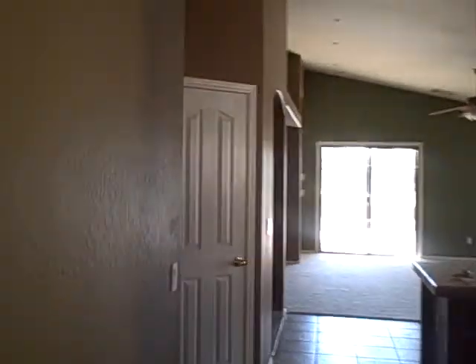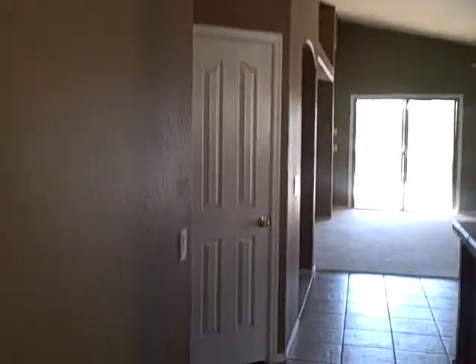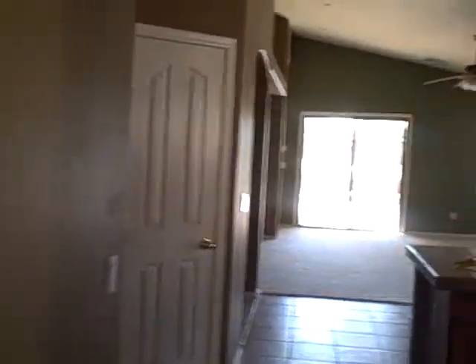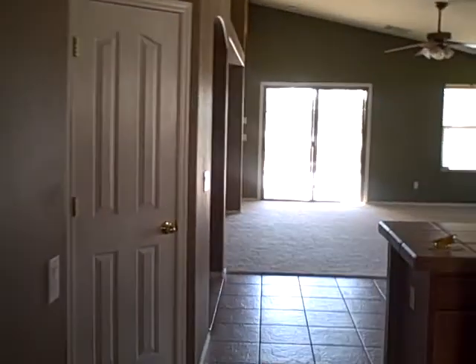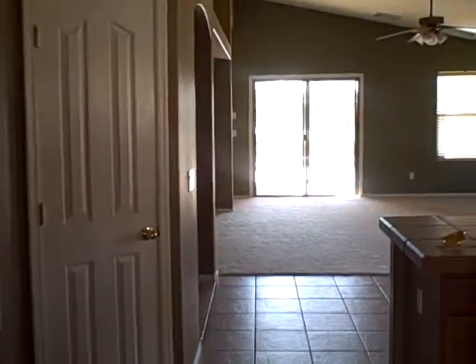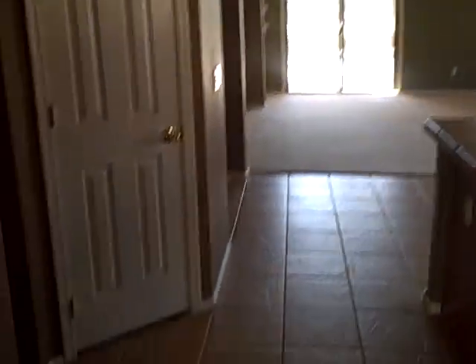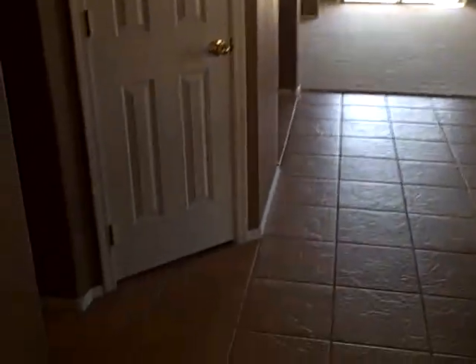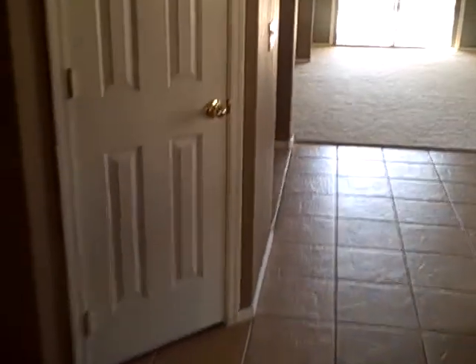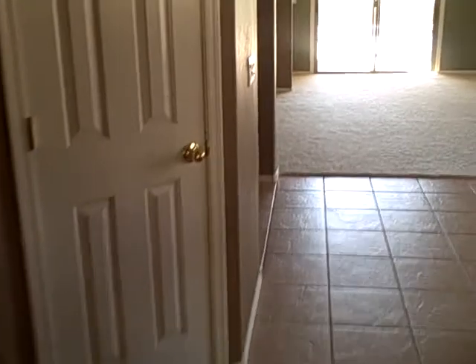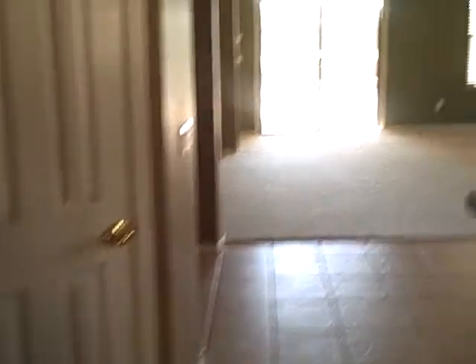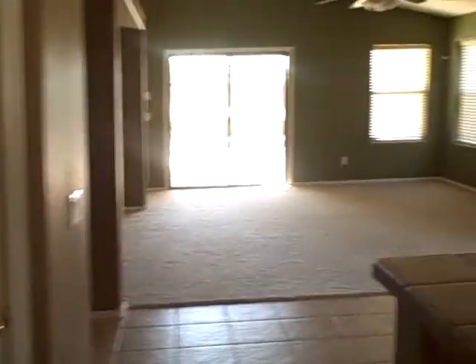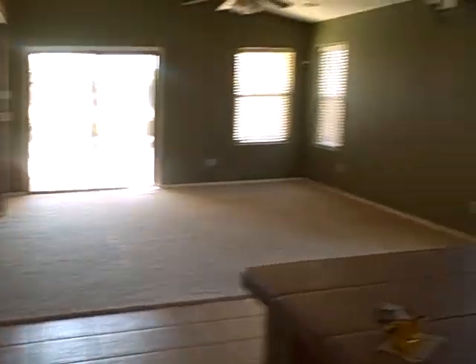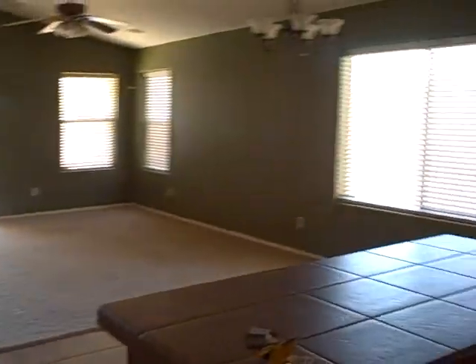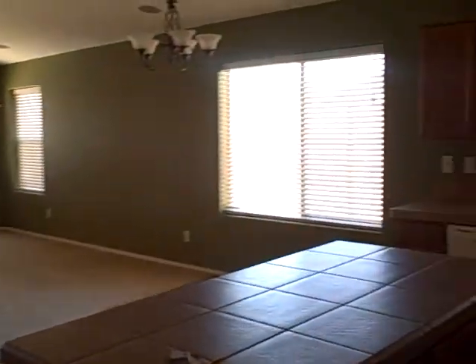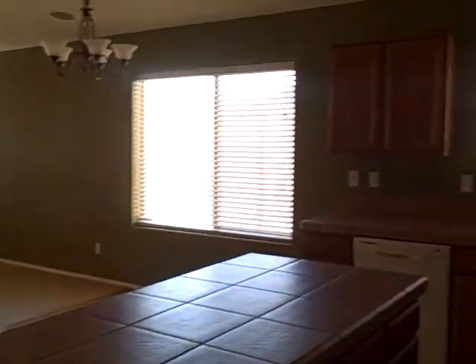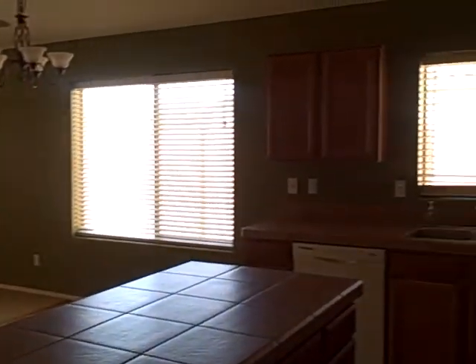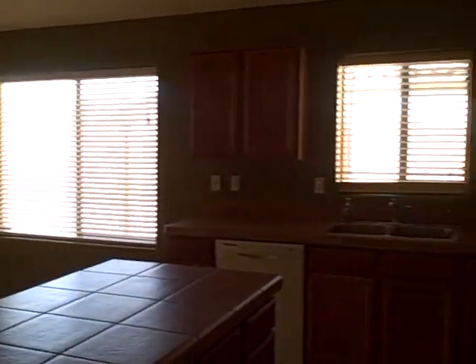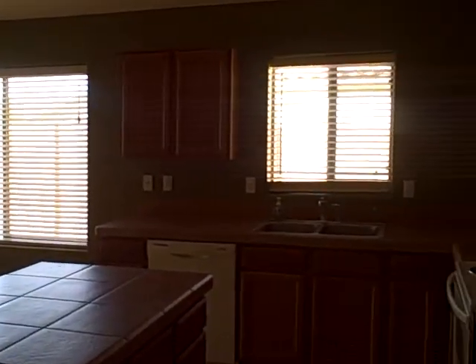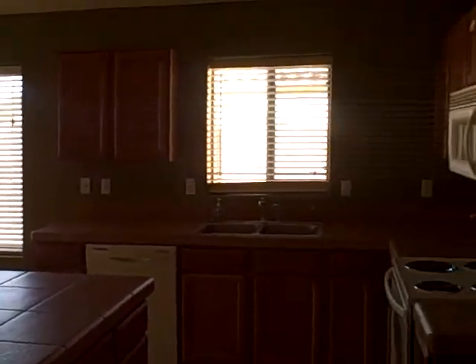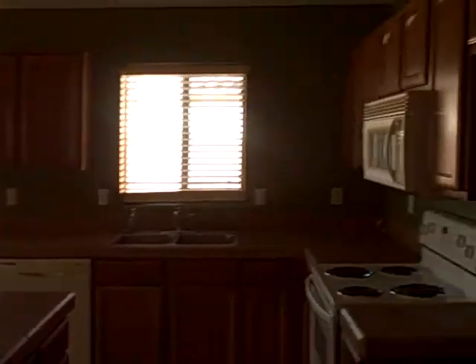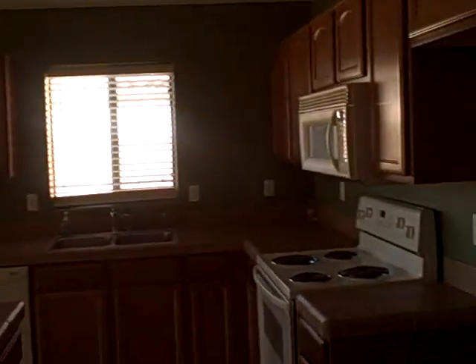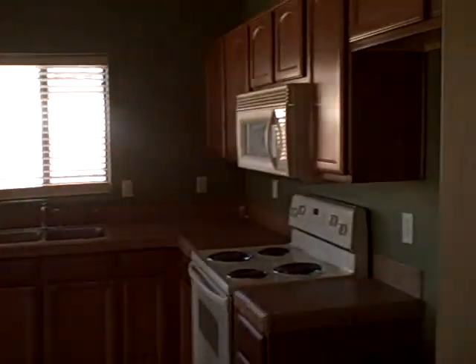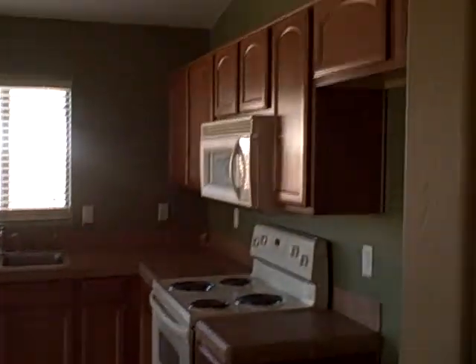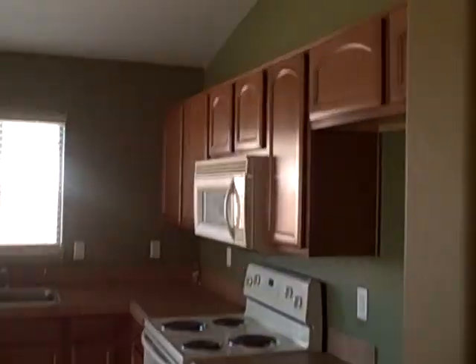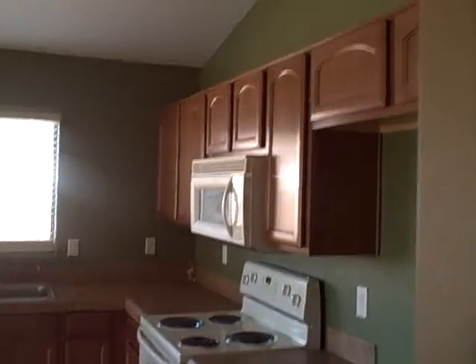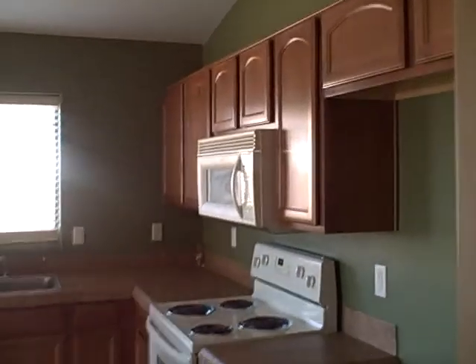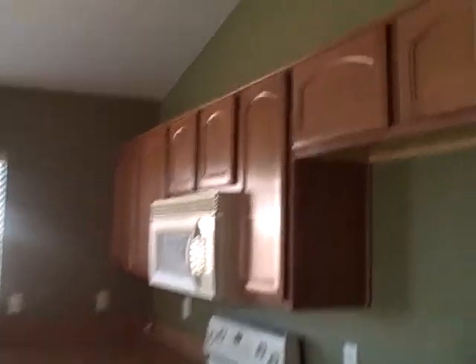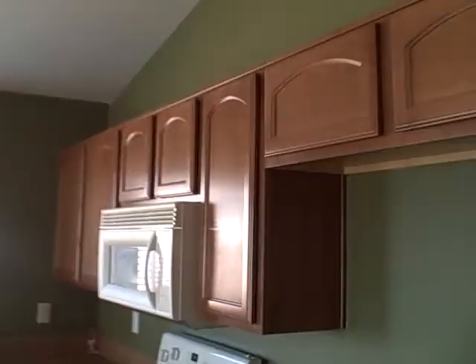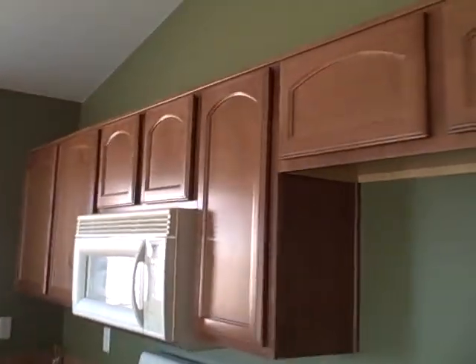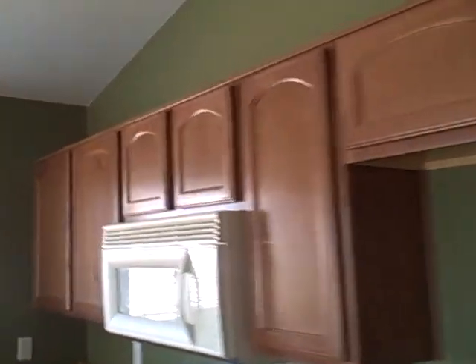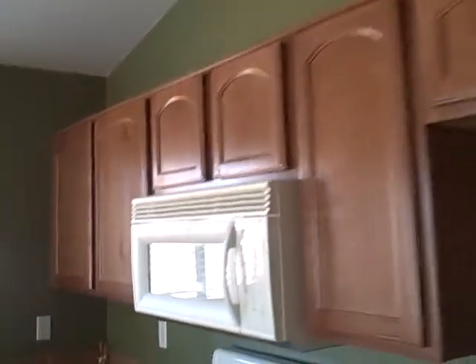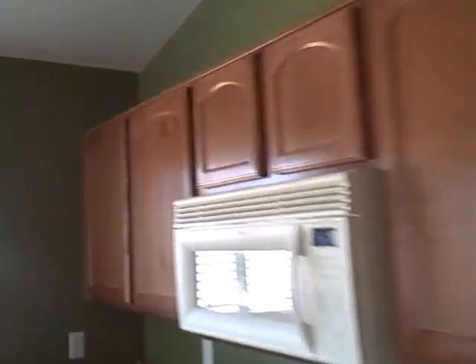Kitchen island, it's tile — tile floors. This one has a kitchen with some upgraded cabinets, no fridge.